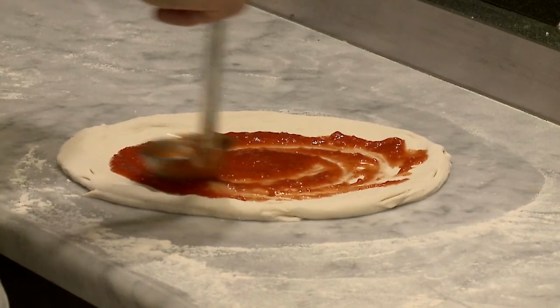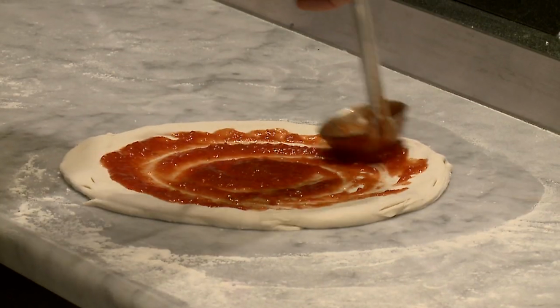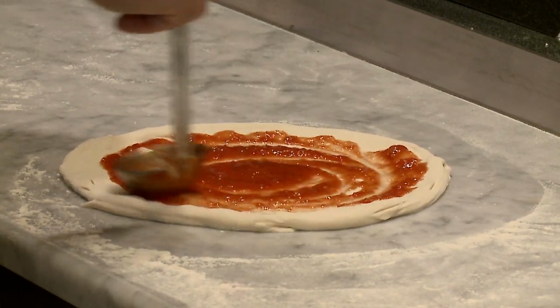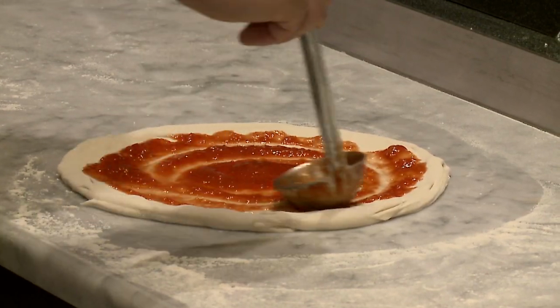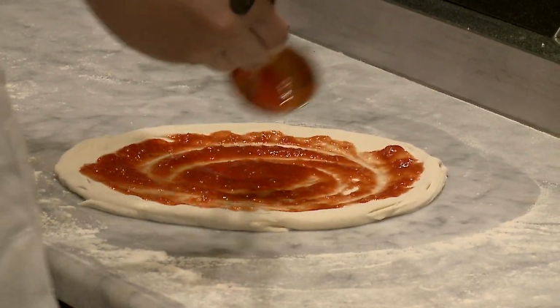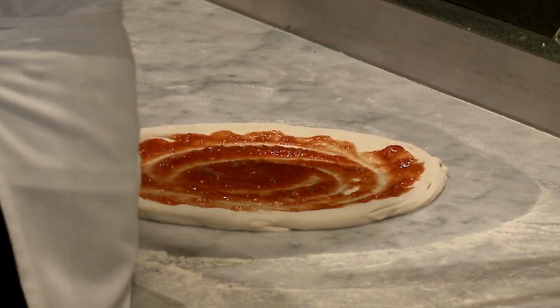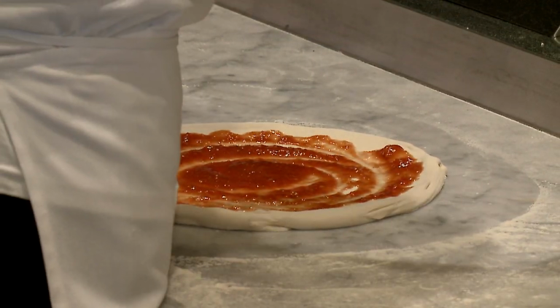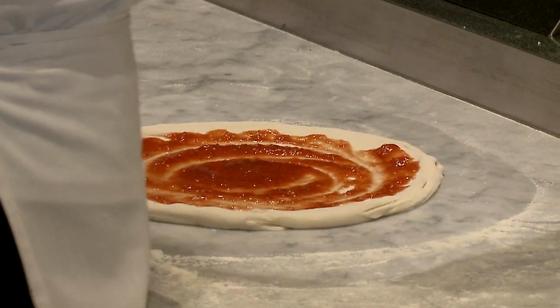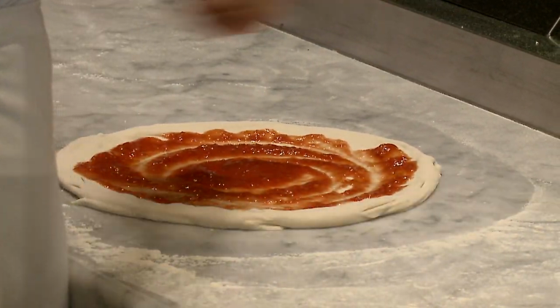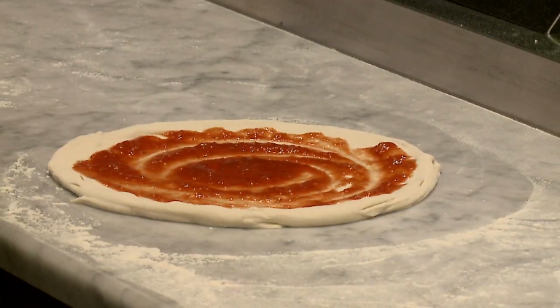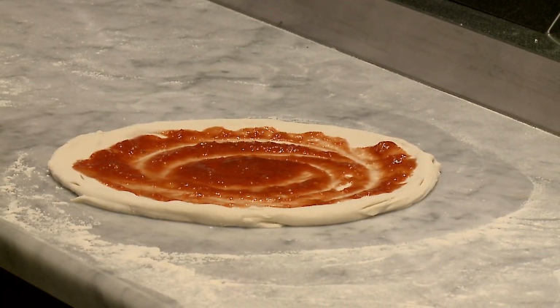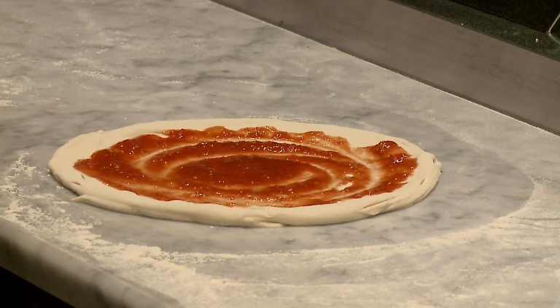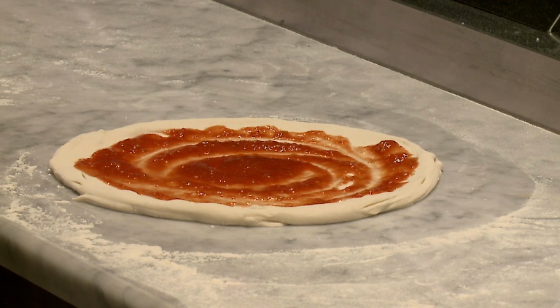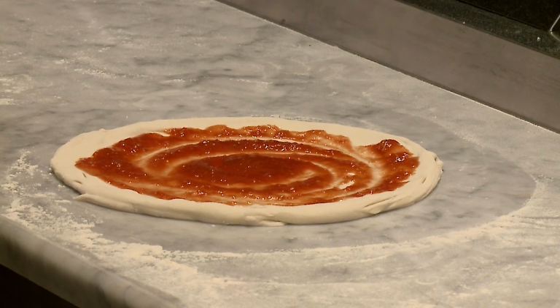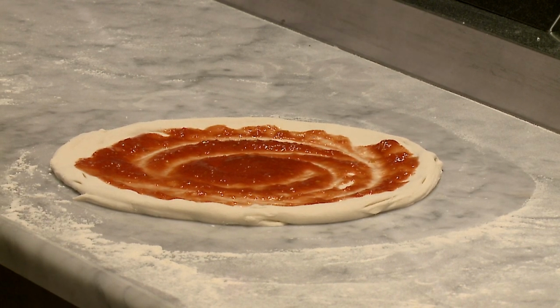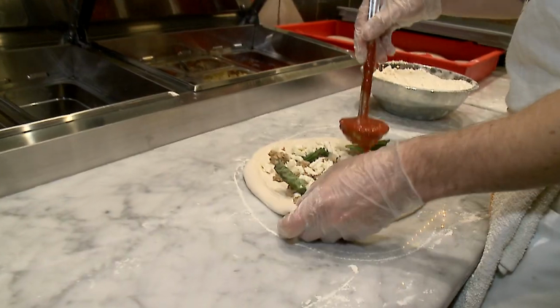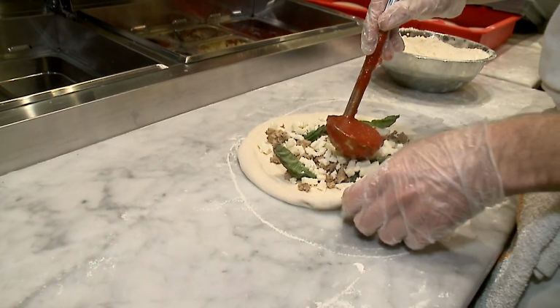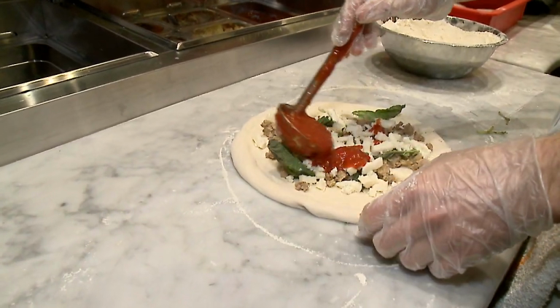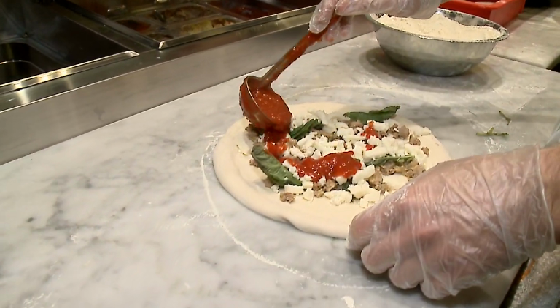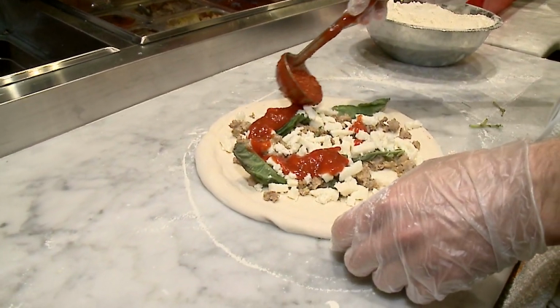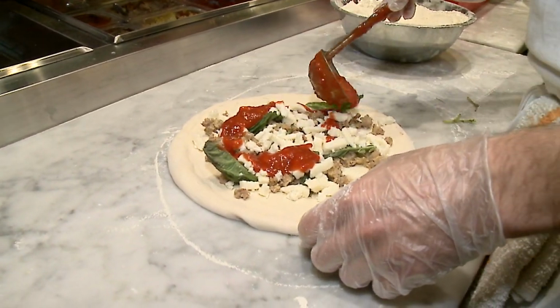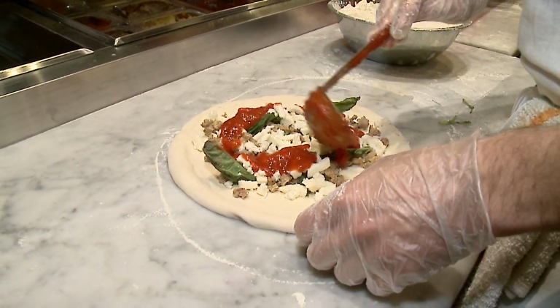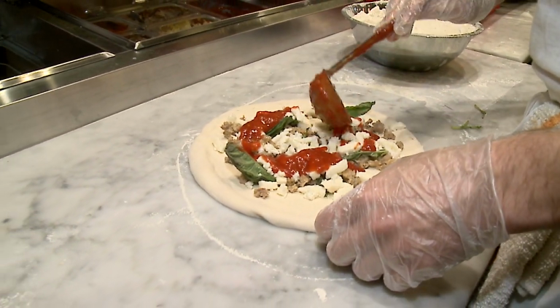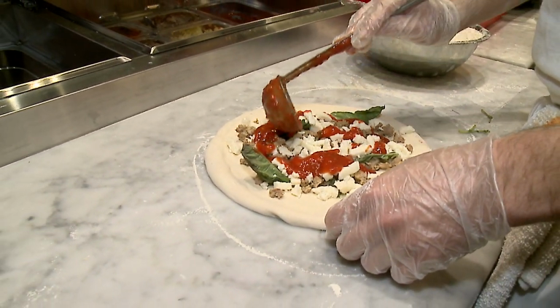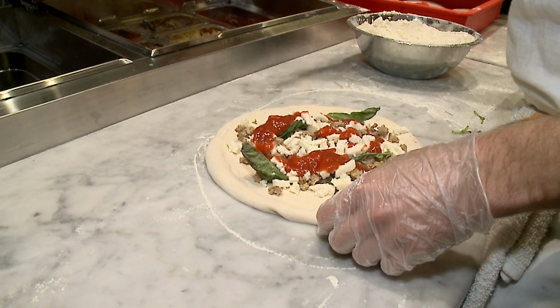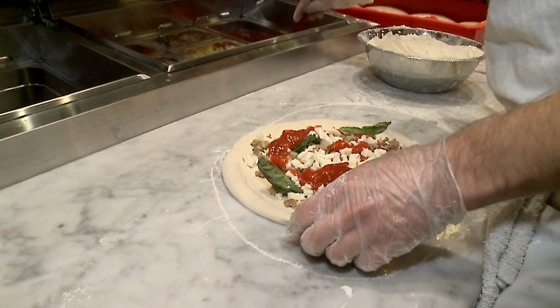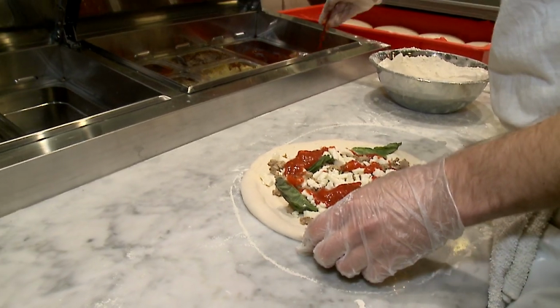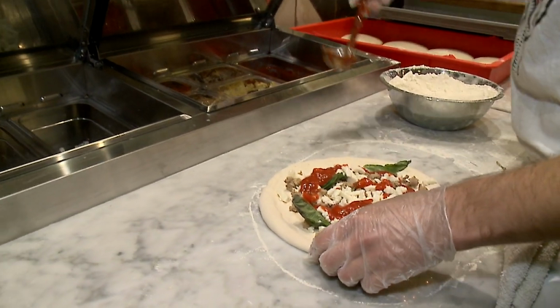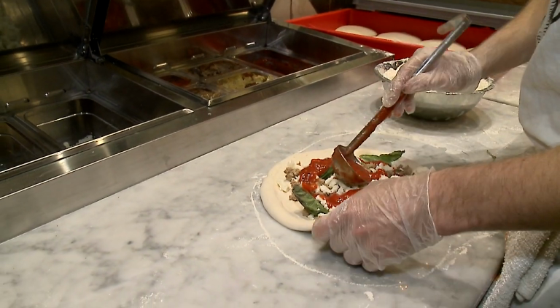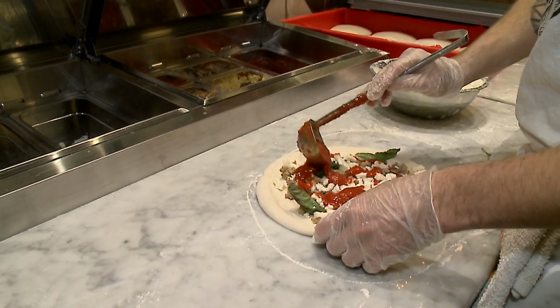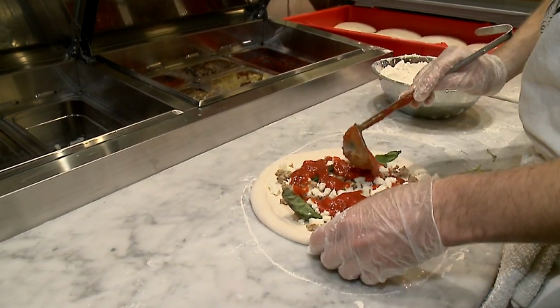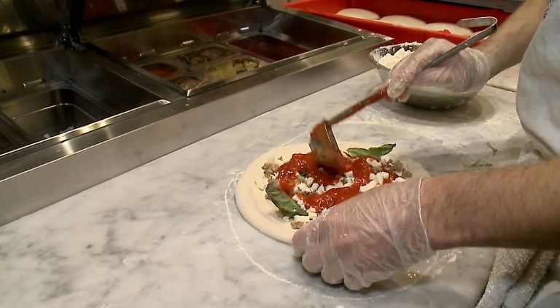The sauce — I sometimes don't even call it the sauce, because the red sauce is just tomatoes and salt. Something is being made every 24 hours to prevent the oxidation and that harsh burn which tomatoes can sometimes give you.